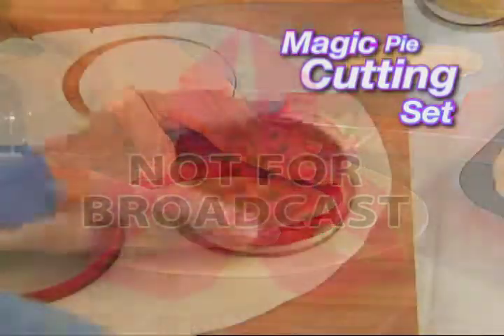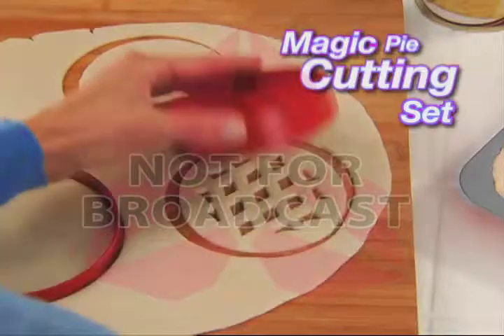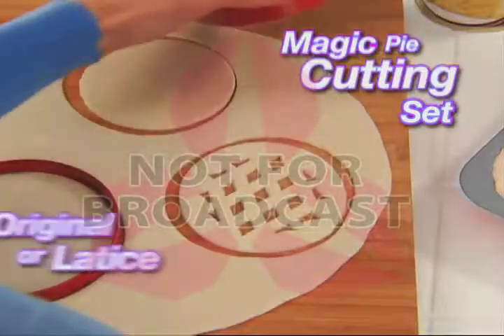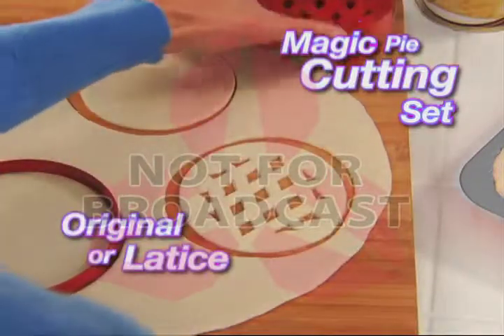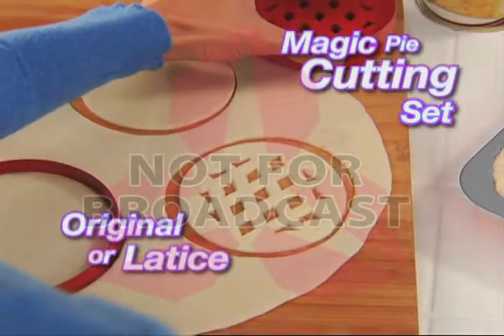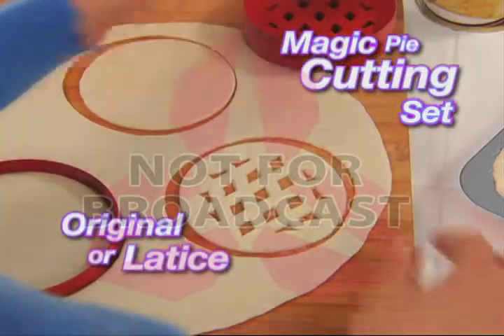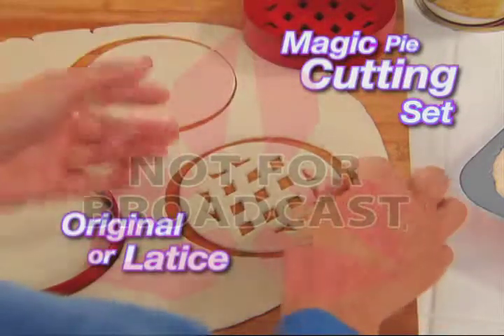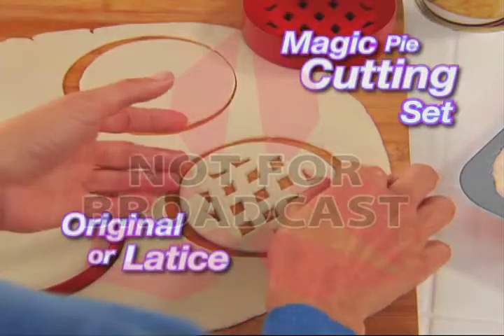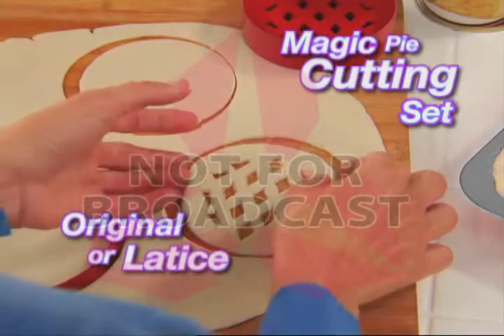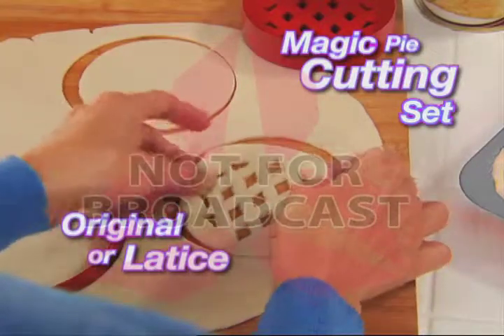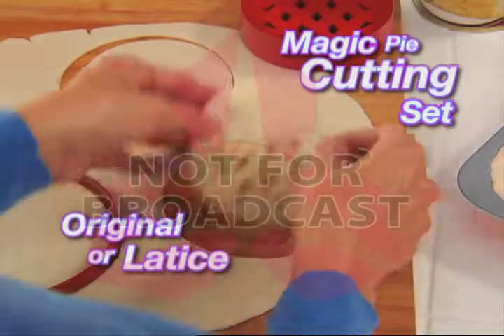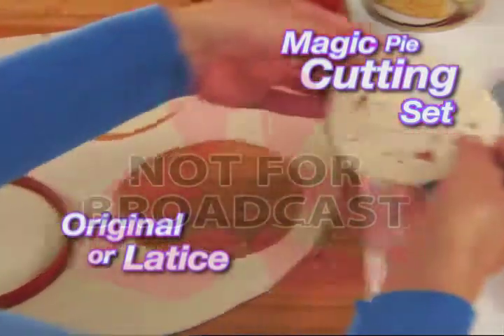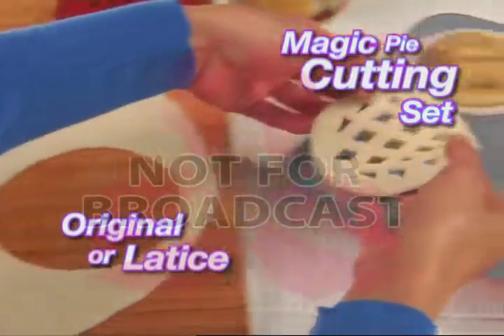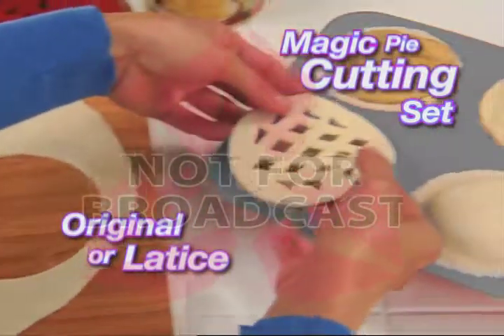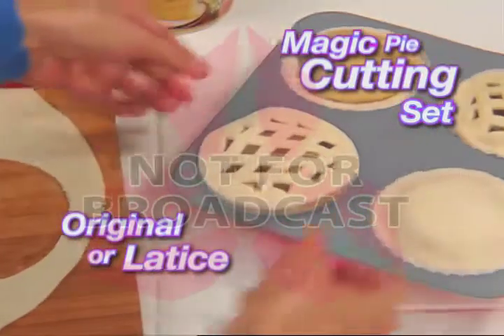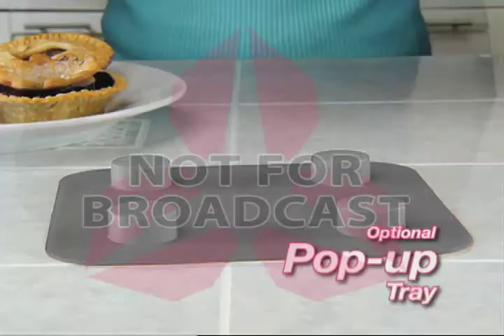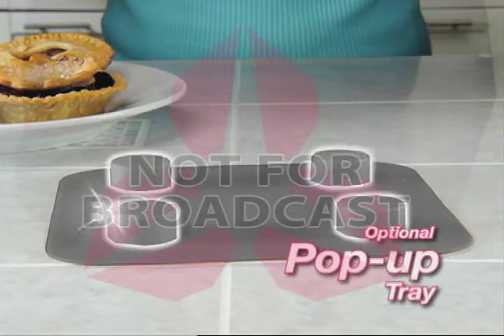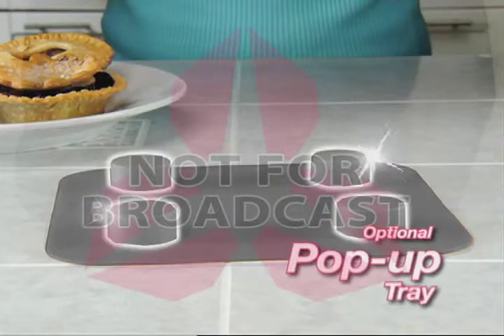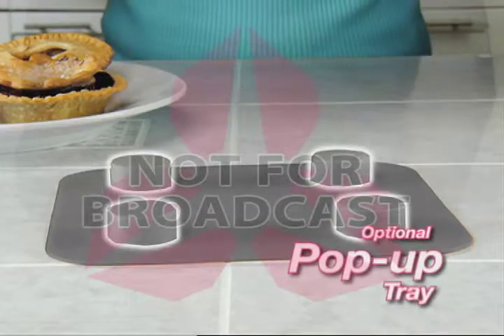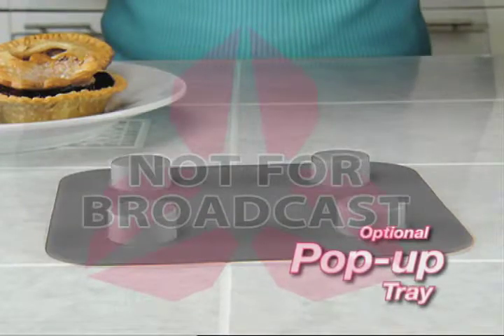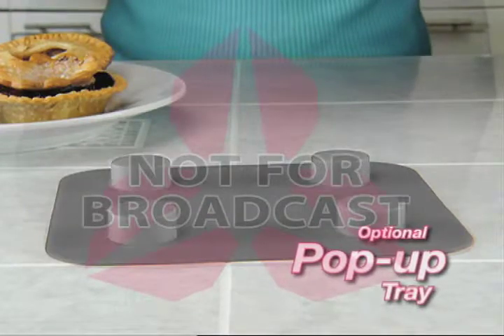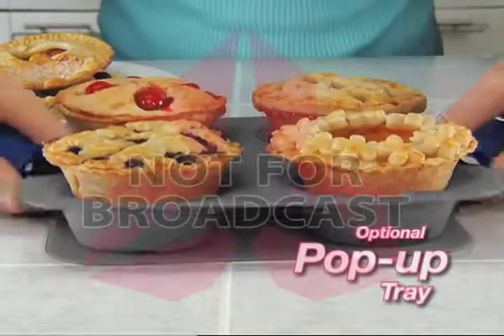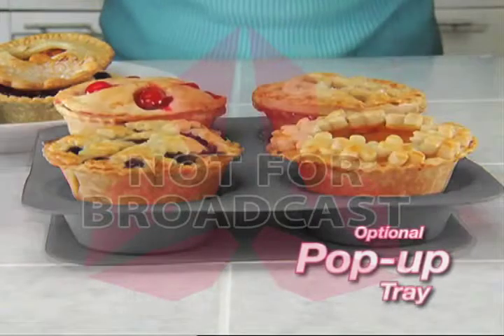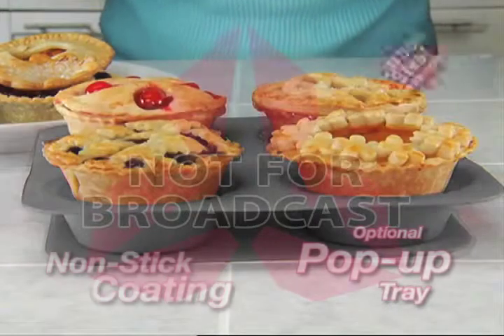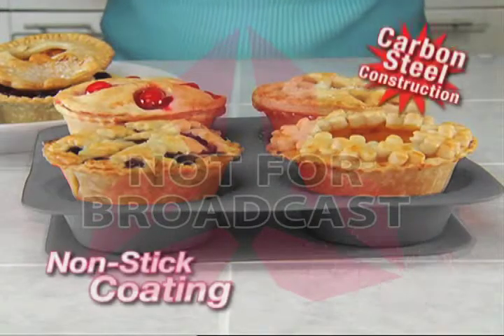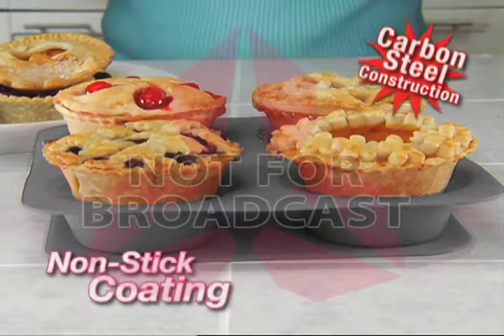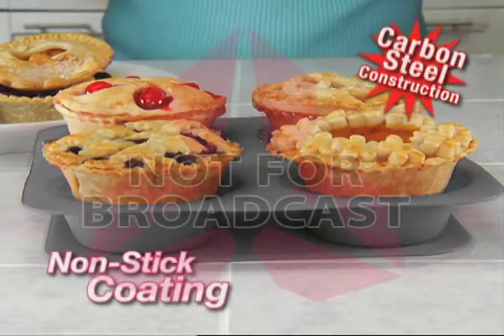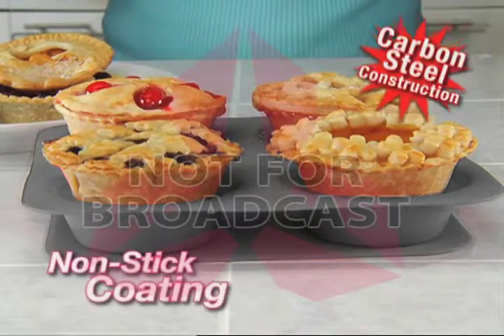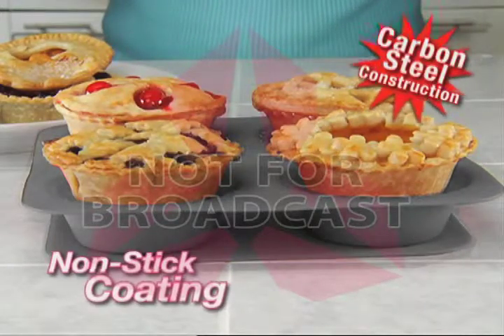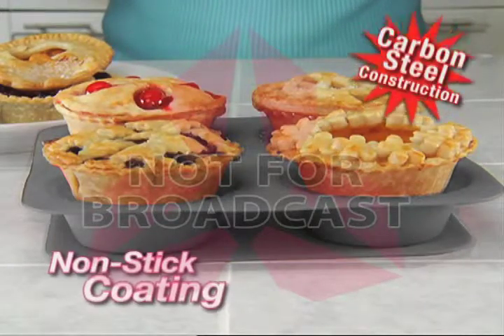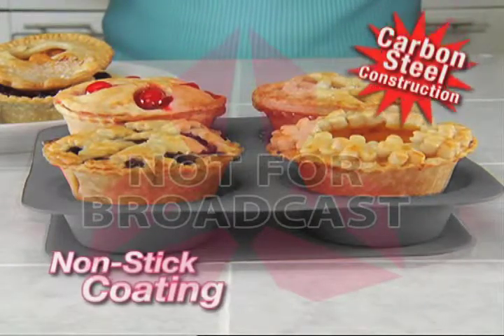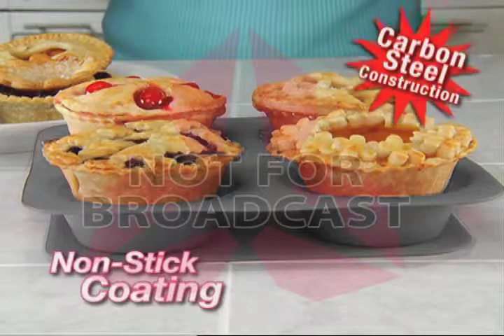Then choose from original top or lattice design to cut the classic crust with ease. And check this out — thanks to the optional My Little Pop-Up Tray with nonstick coating, each personal pie pops right out.